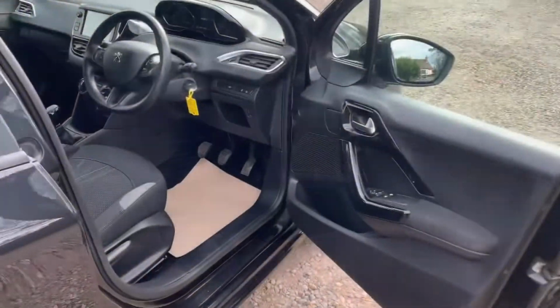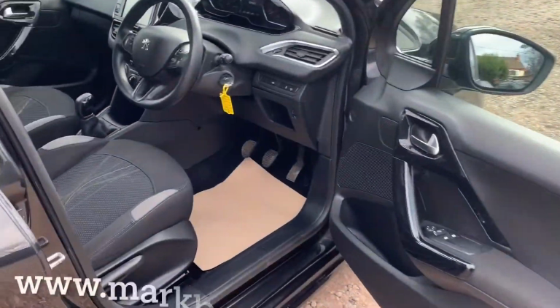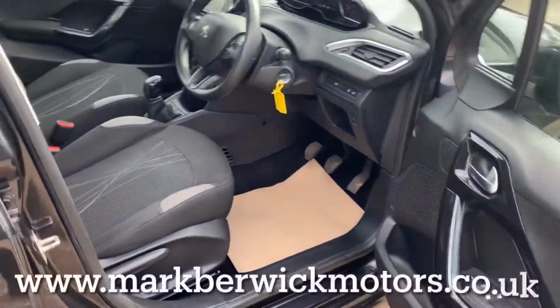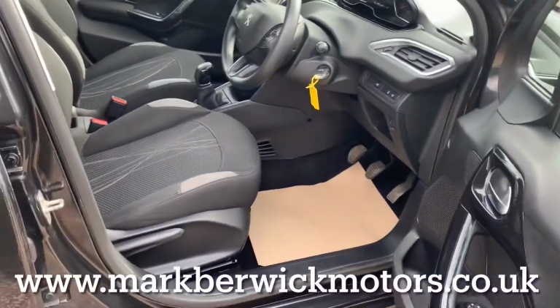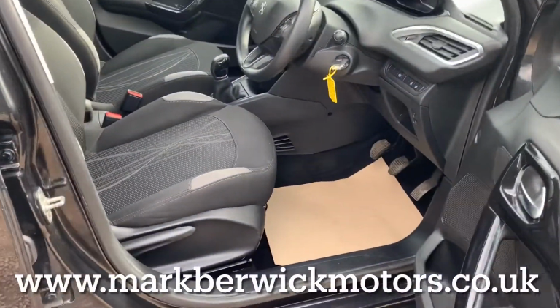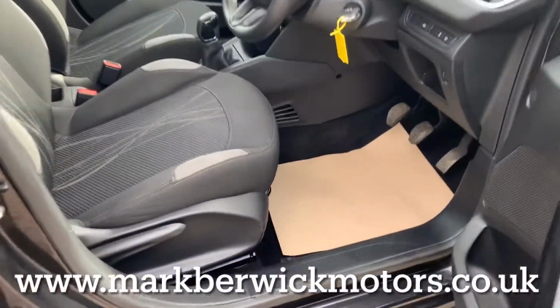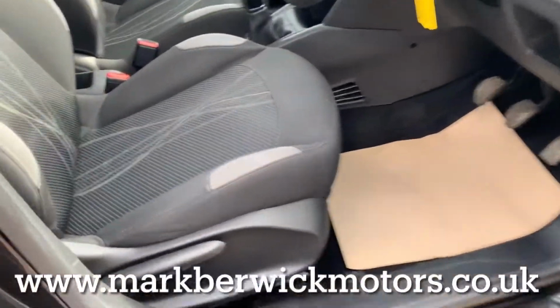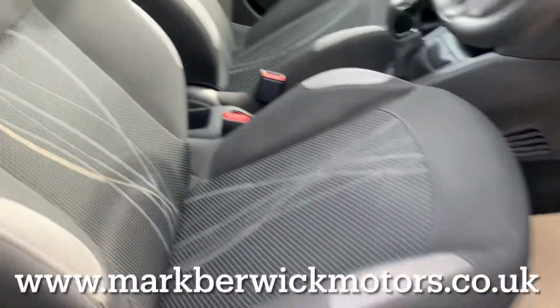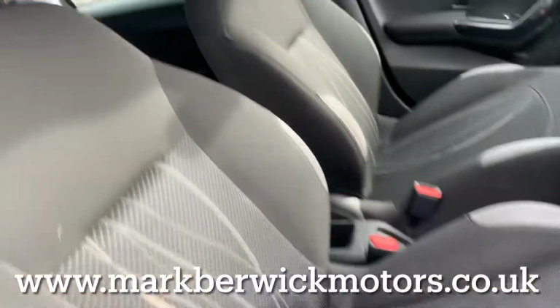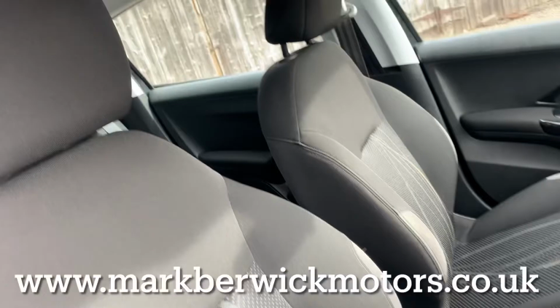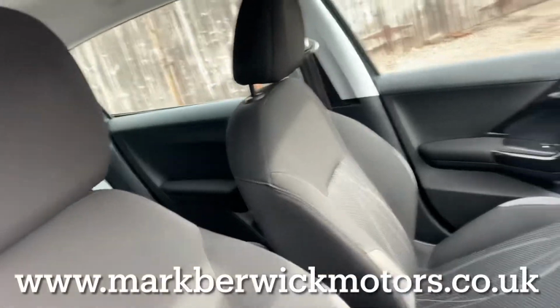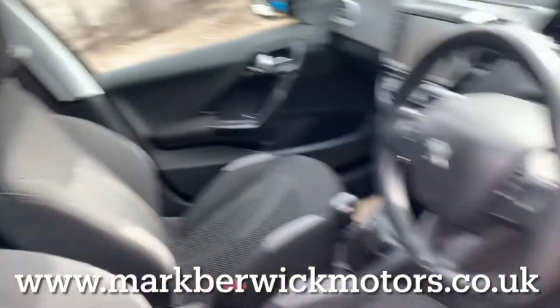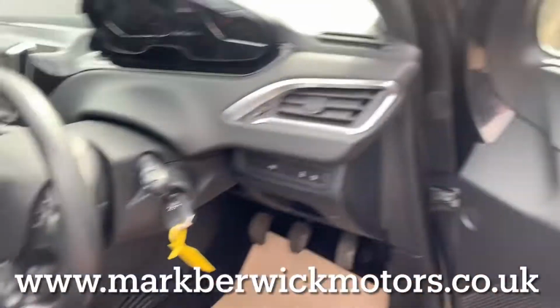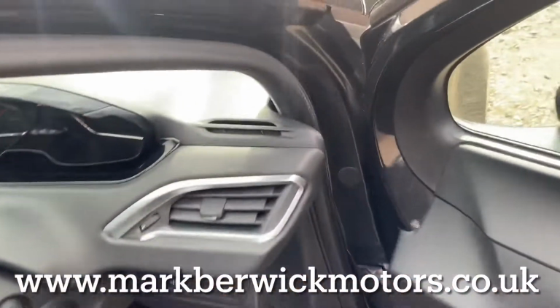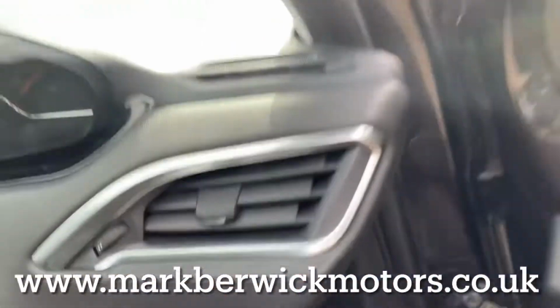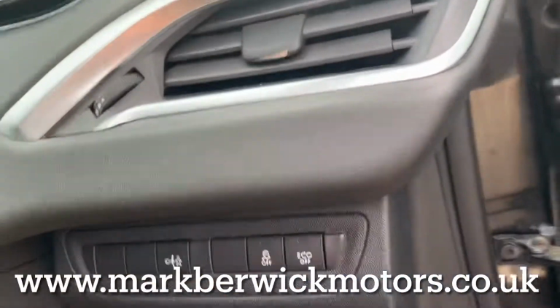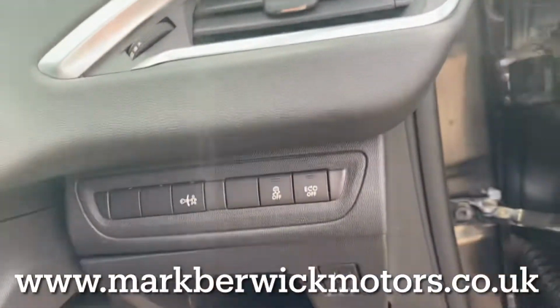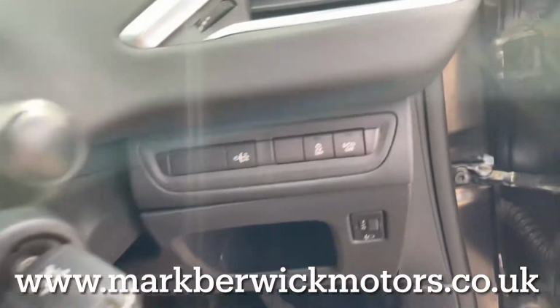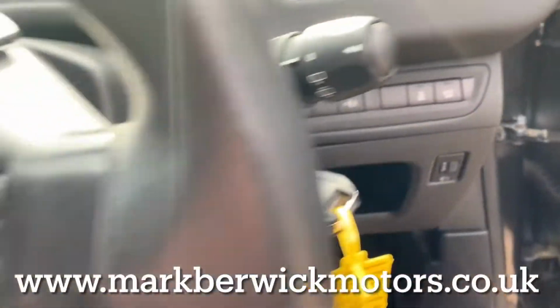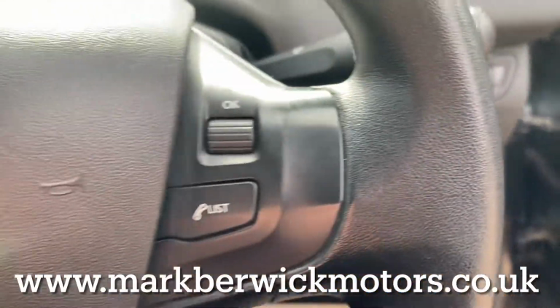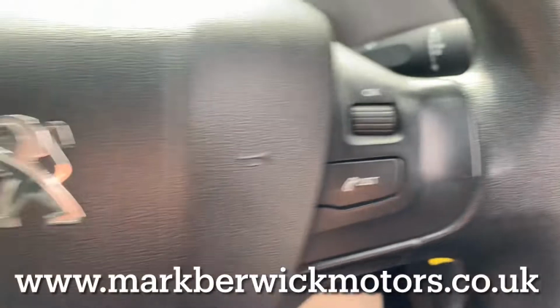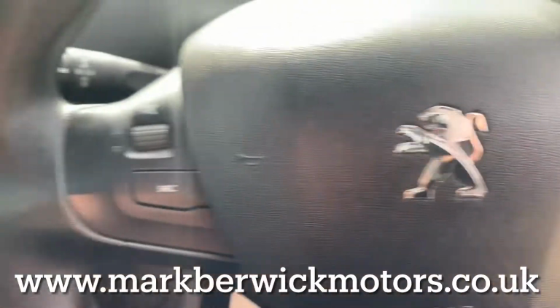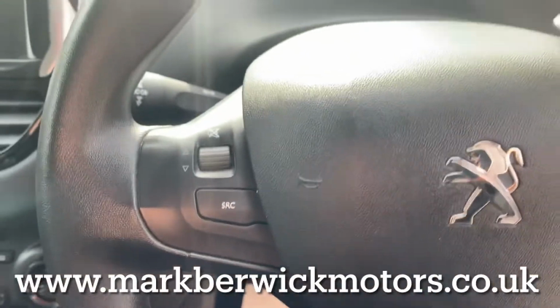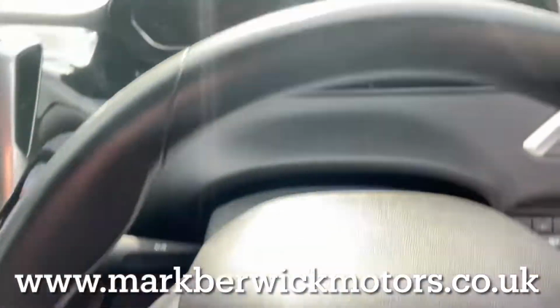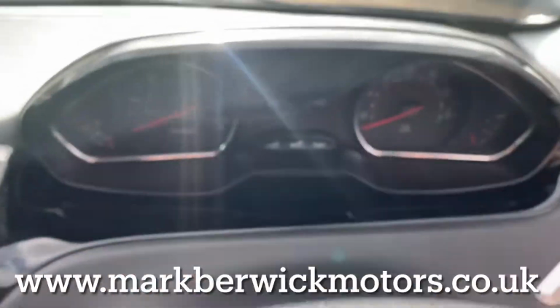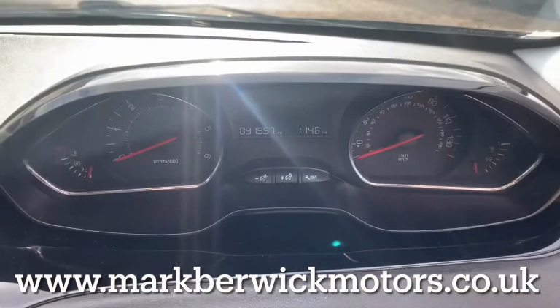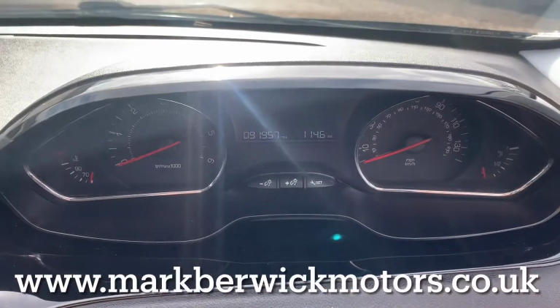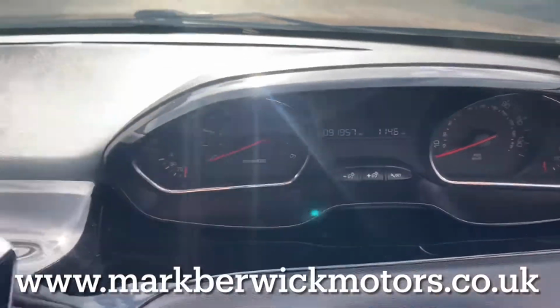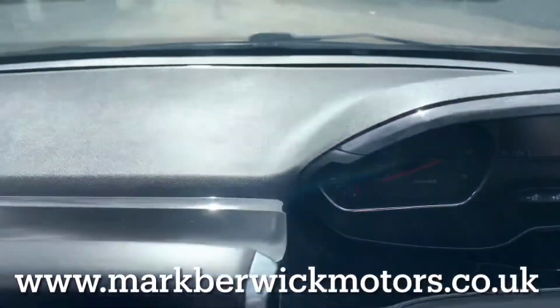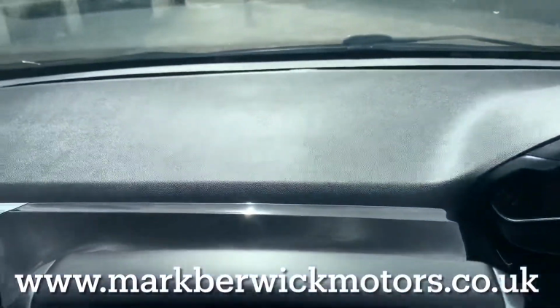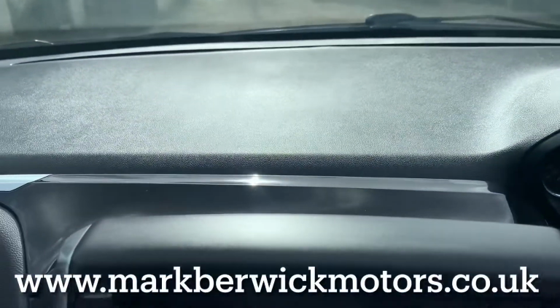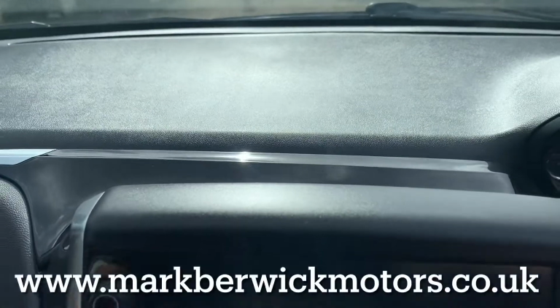The driver's seat and the steering column are height adjustable for your comfort. There is loads of specification in this Peugeot, so please check the detailed information on the website below. It's important you know all my cars are fully sanitised for your safety.